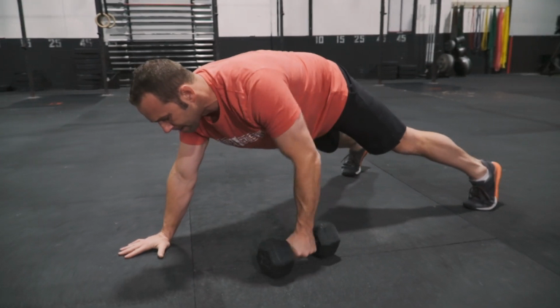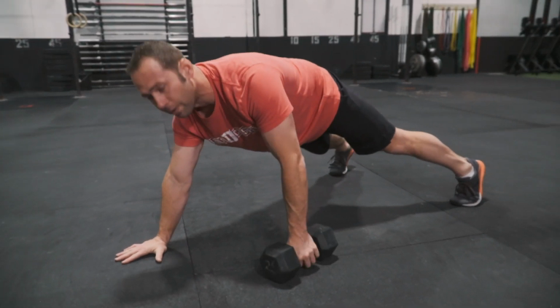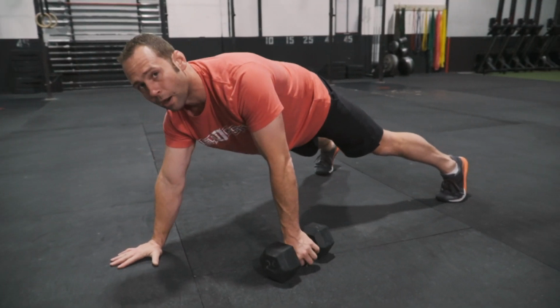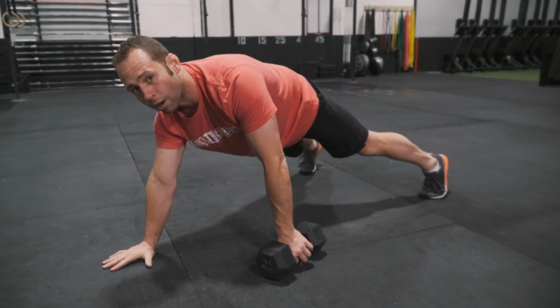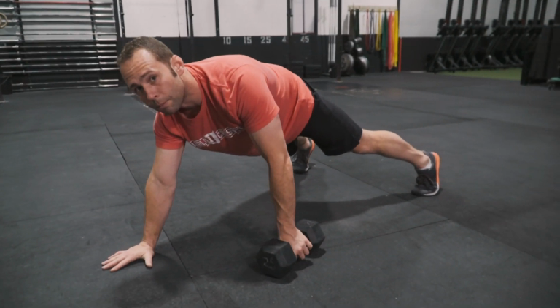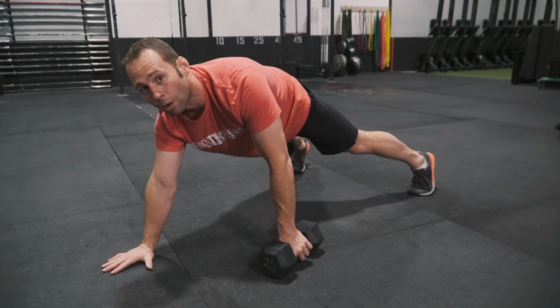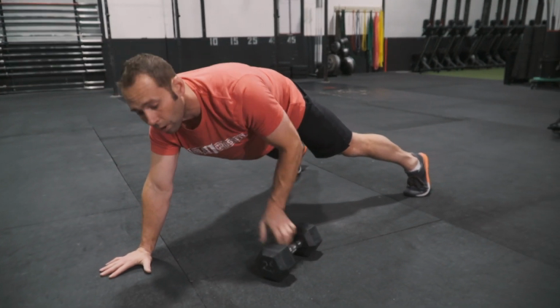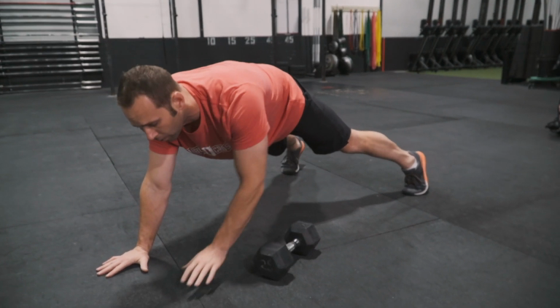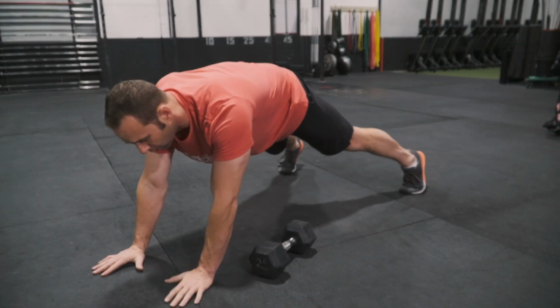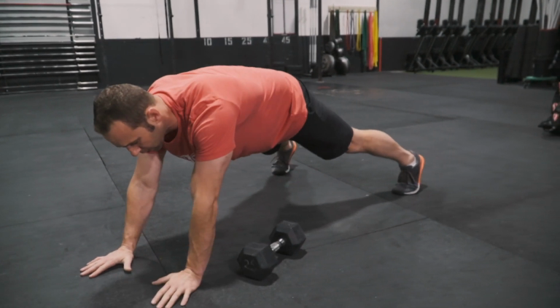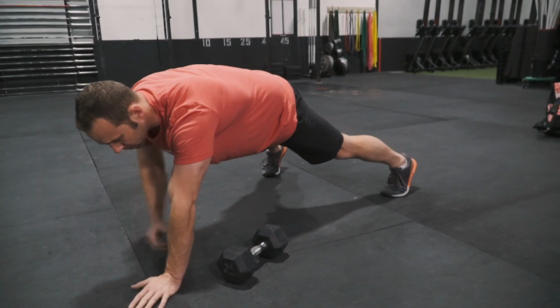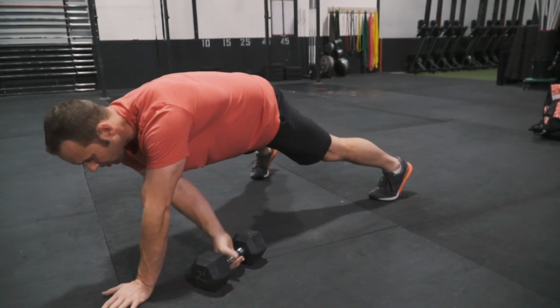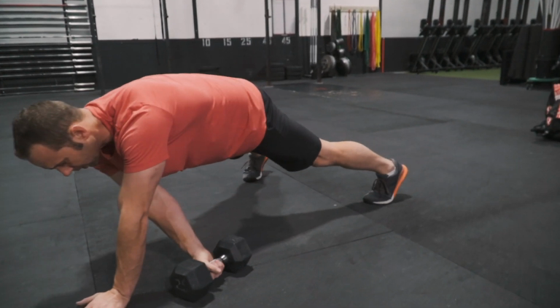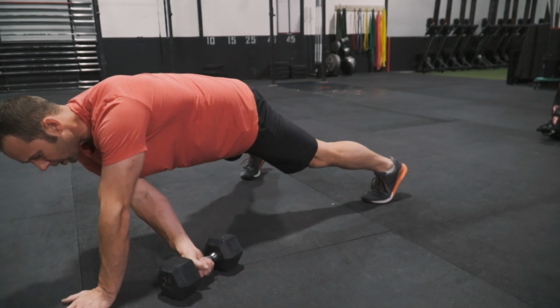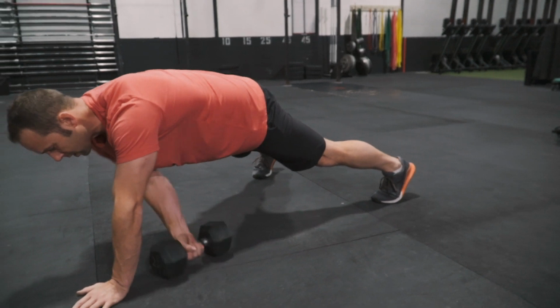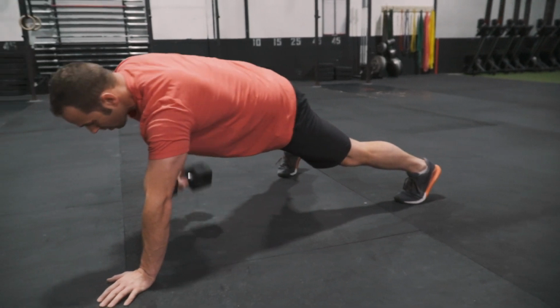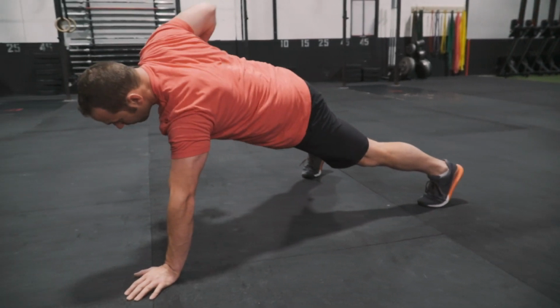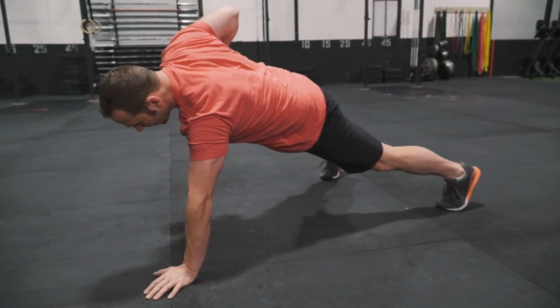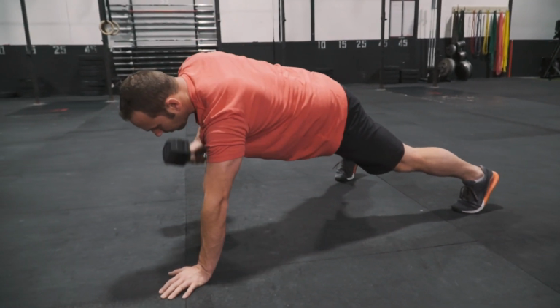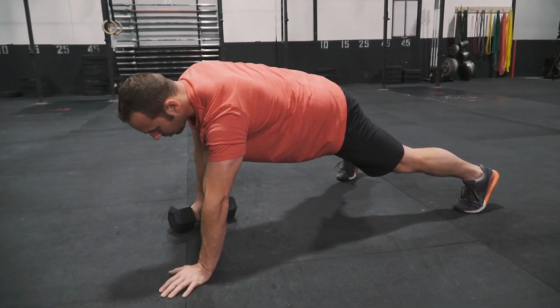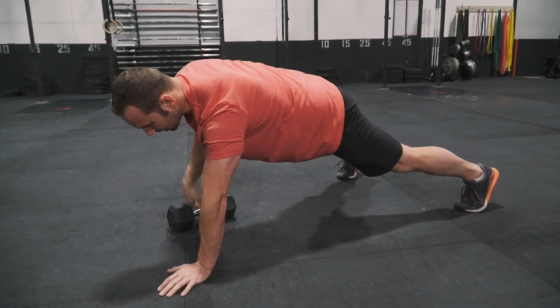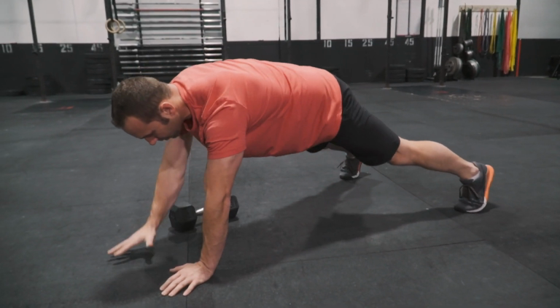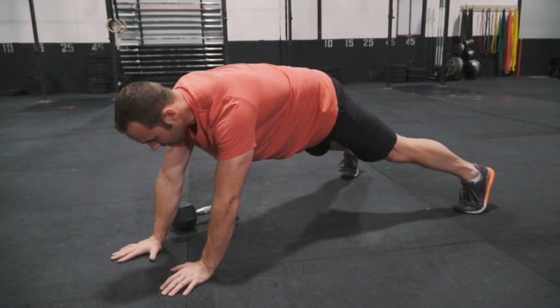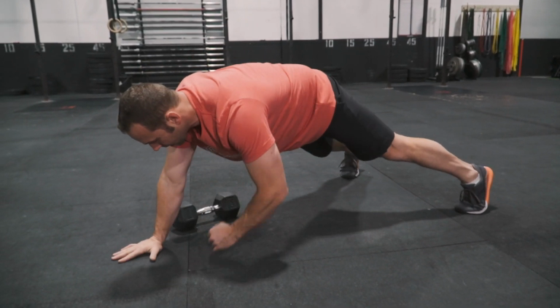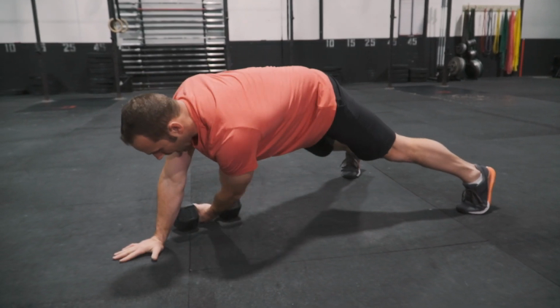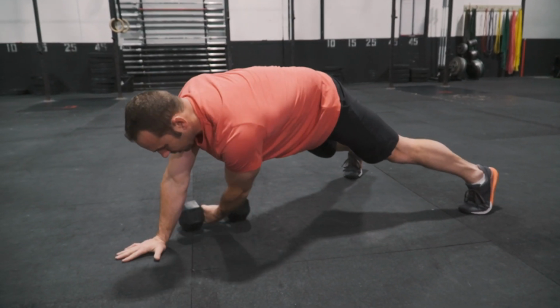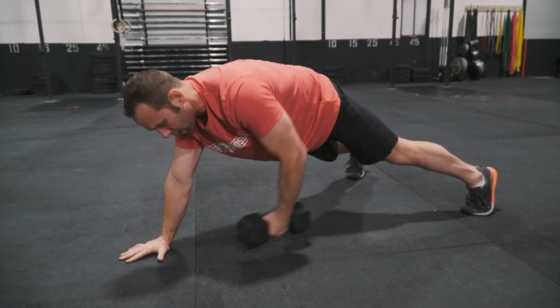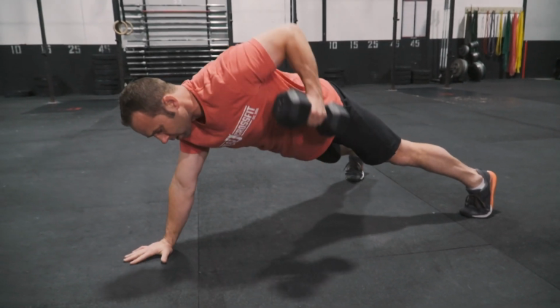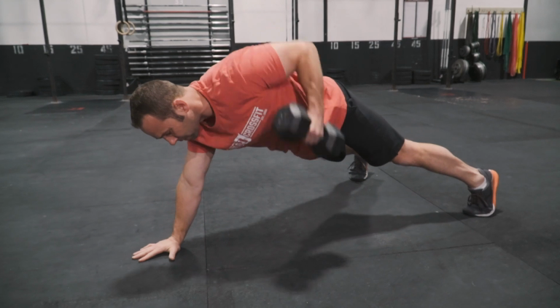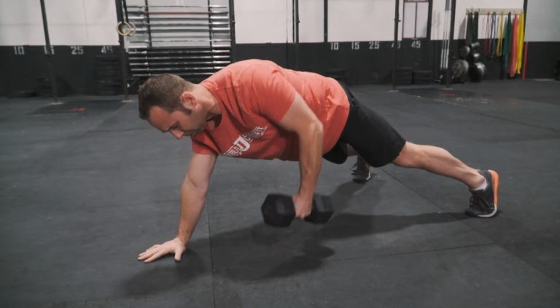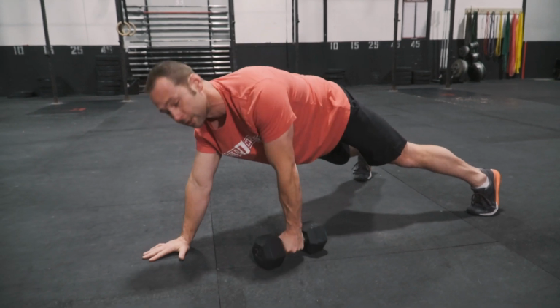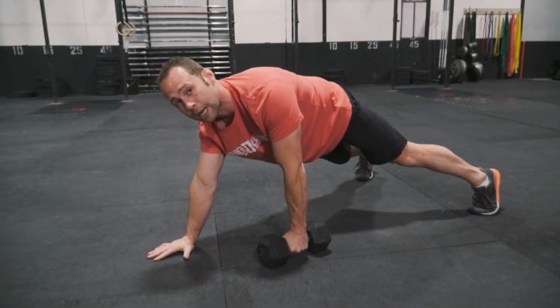Then we've got our dumbbell row. We're gonna go into a dumbbell row, come across, finish with a pull, set it down. Come back, reach across, finish to the pull, set it down.